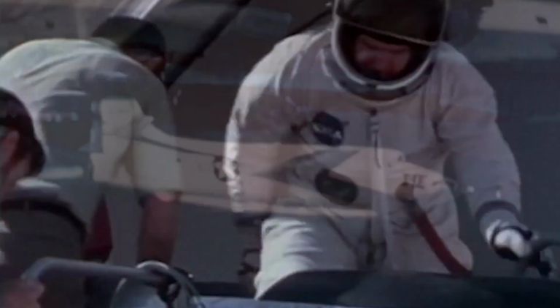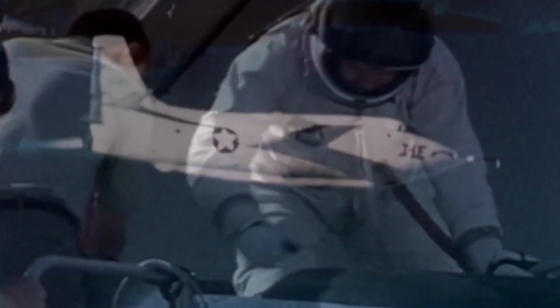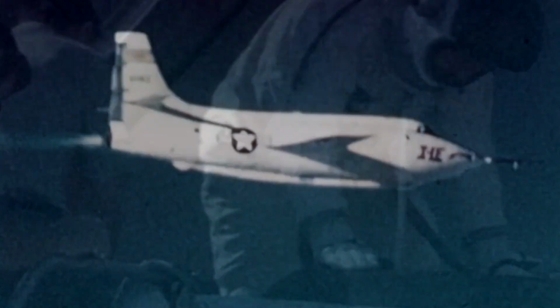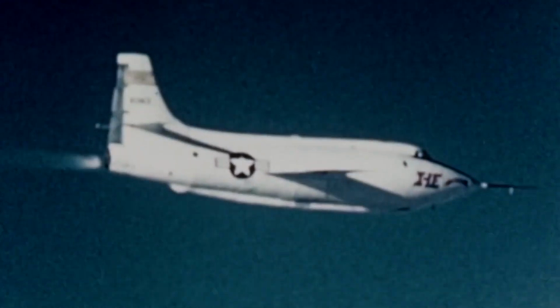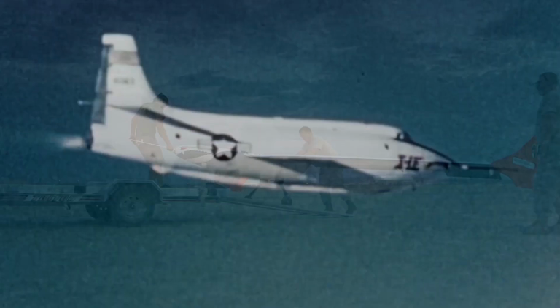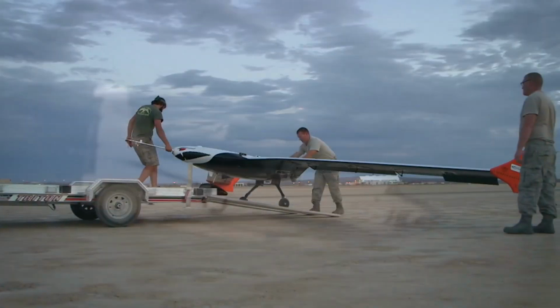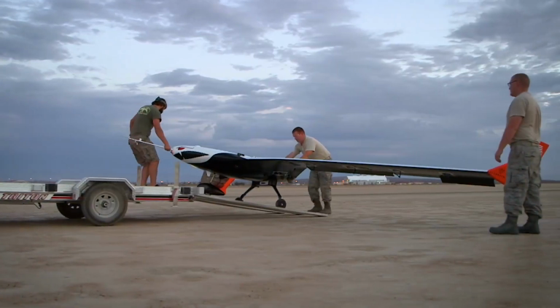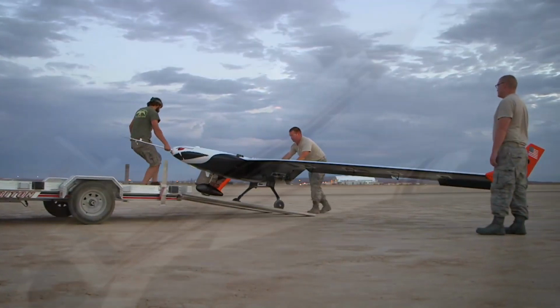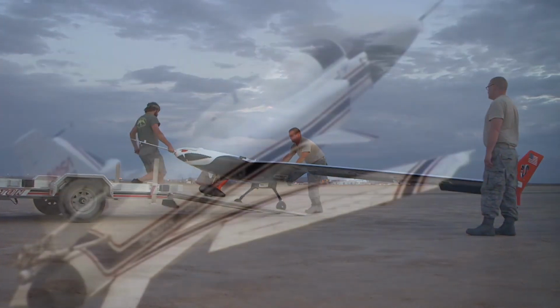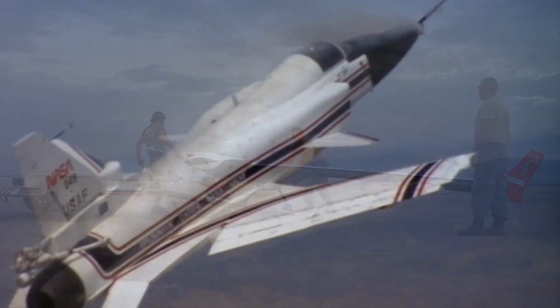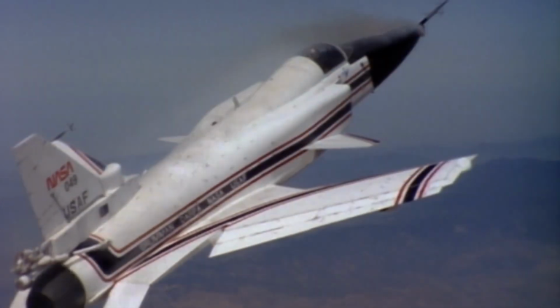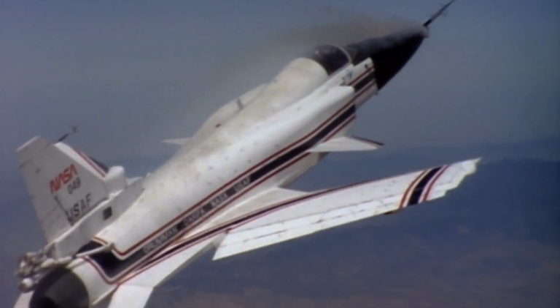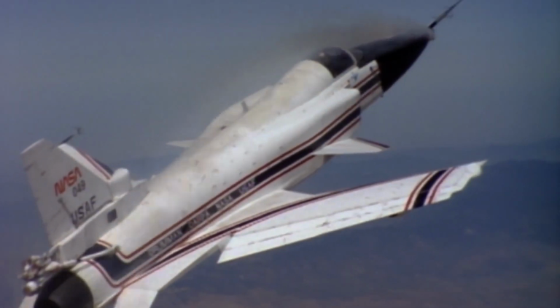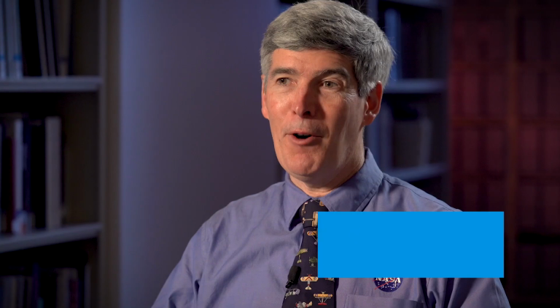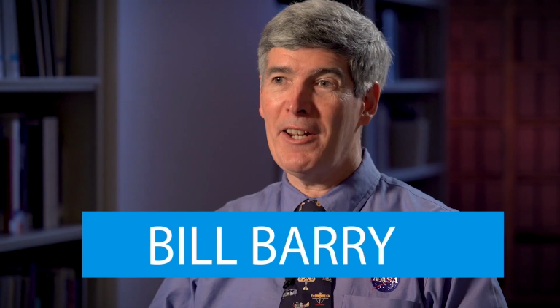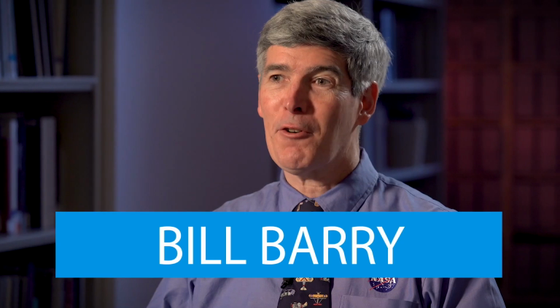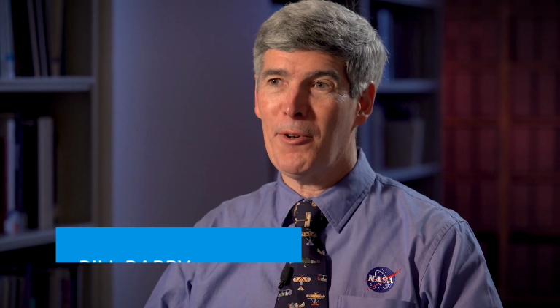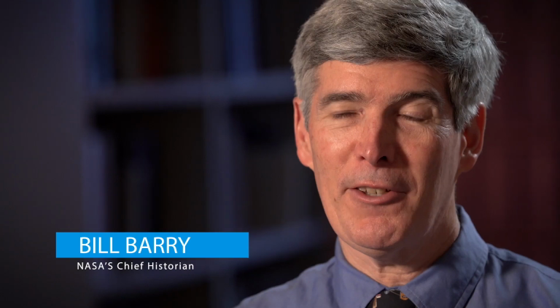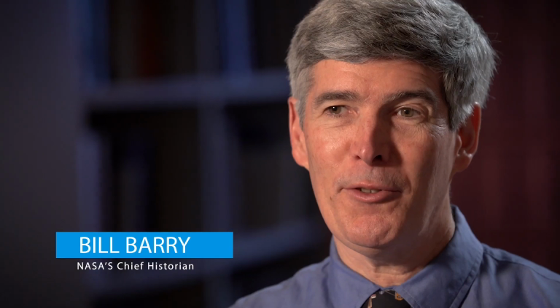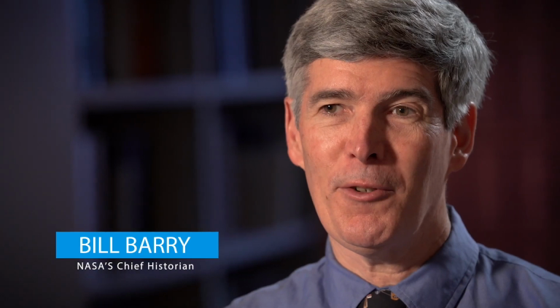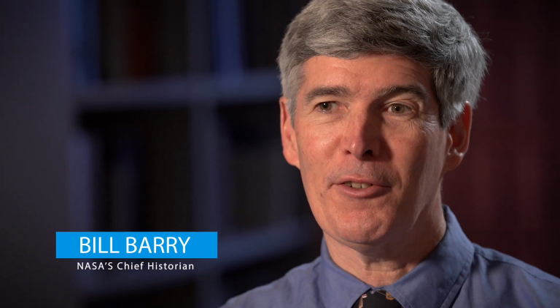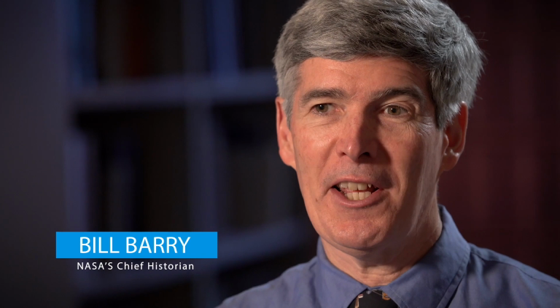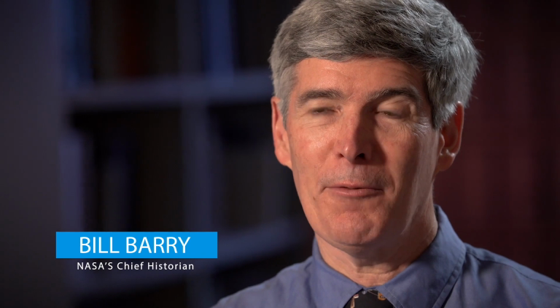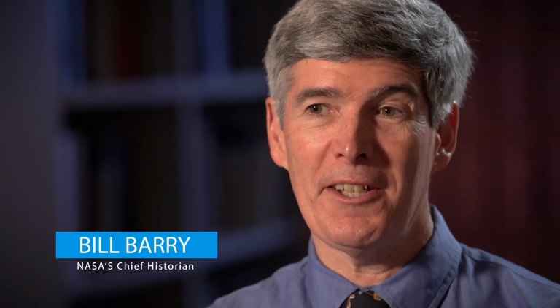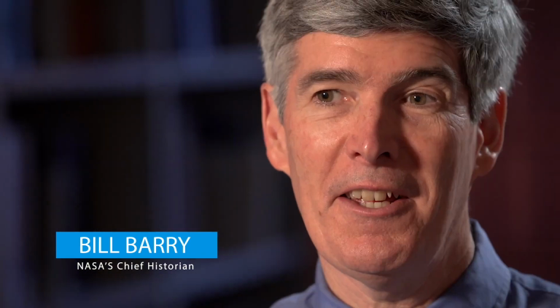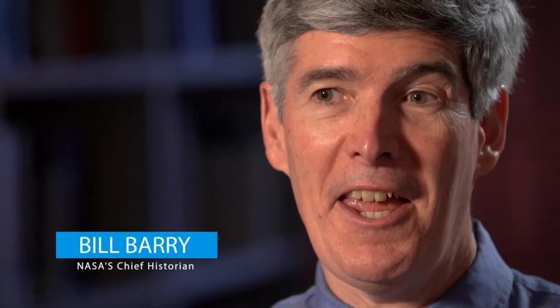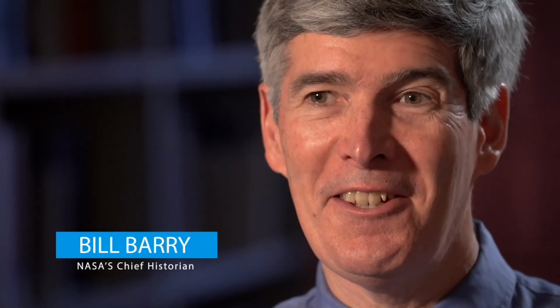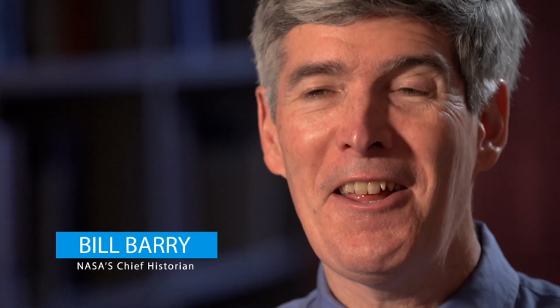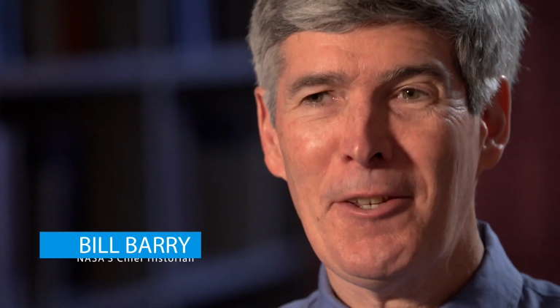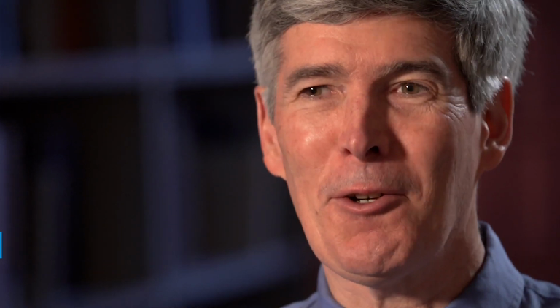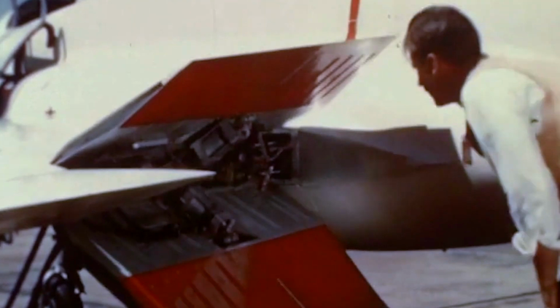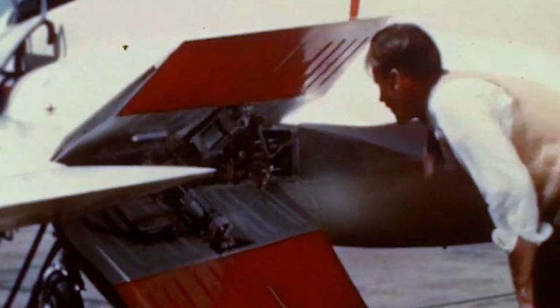Each of those X-planes has an interesting story all of its own. They've all made an incredible contribution to our understanding of flight. And X-planes are really cool.